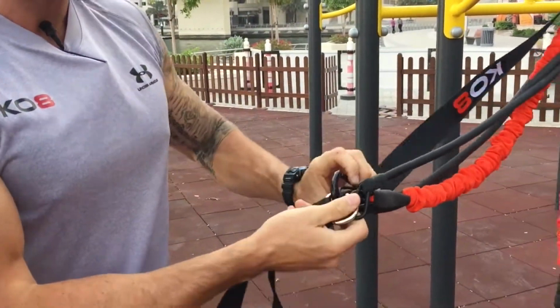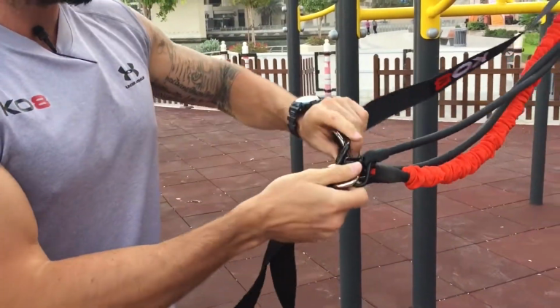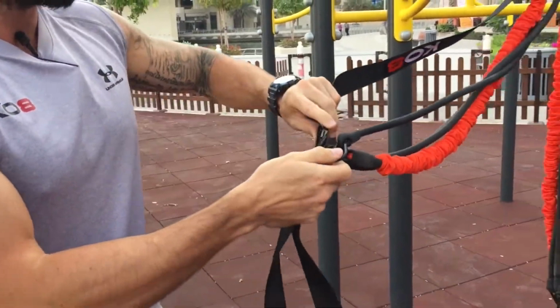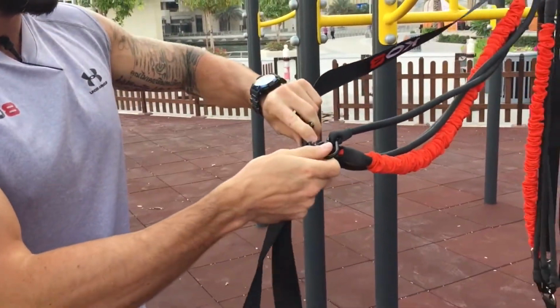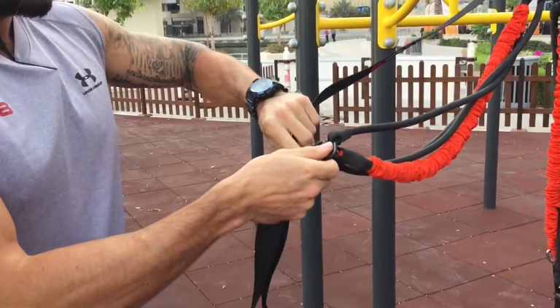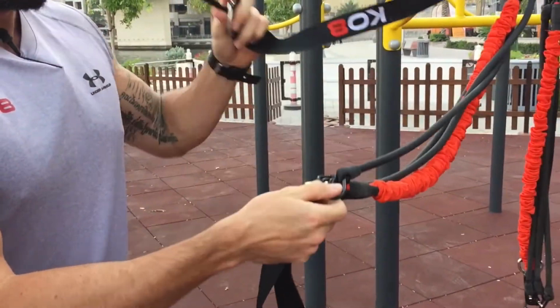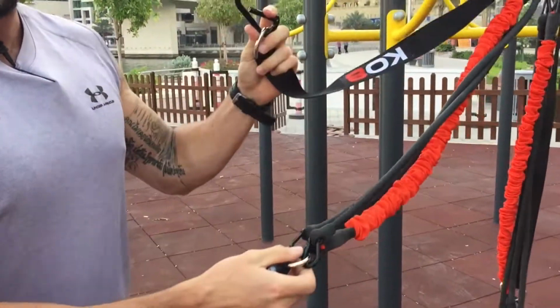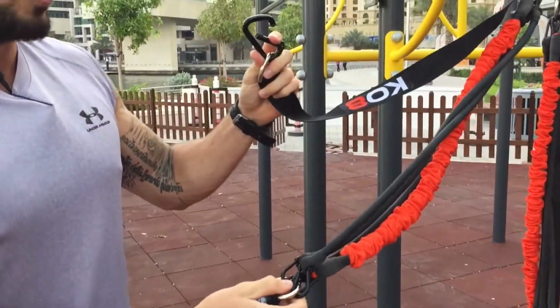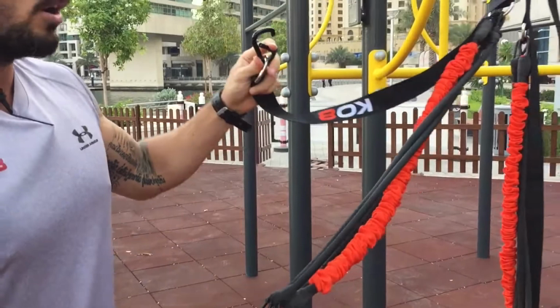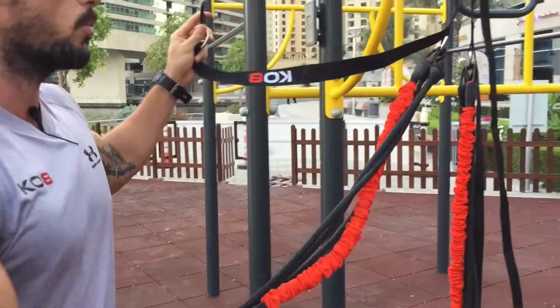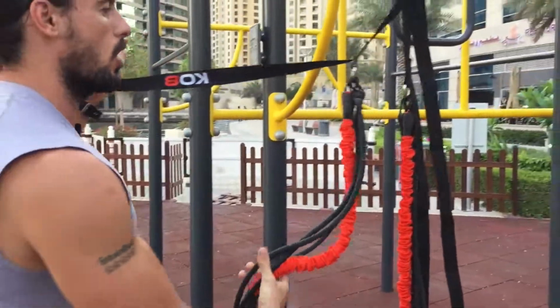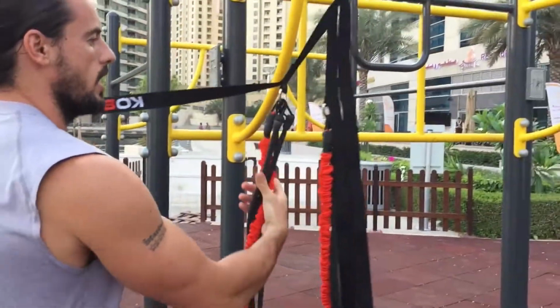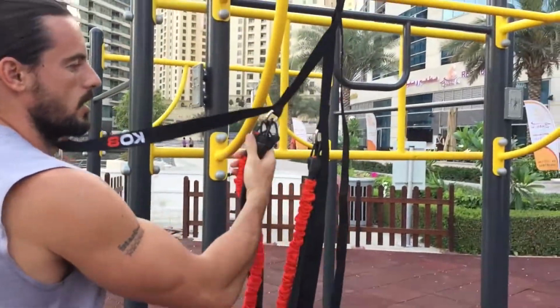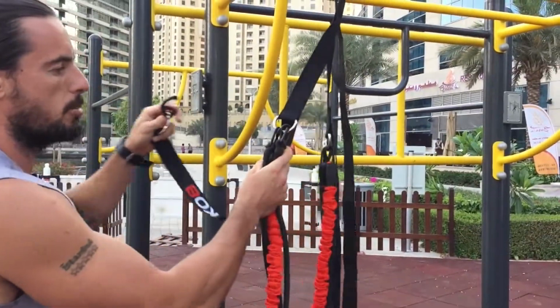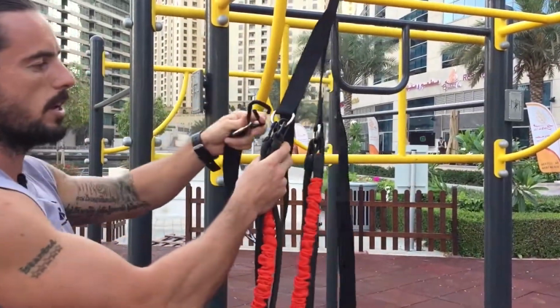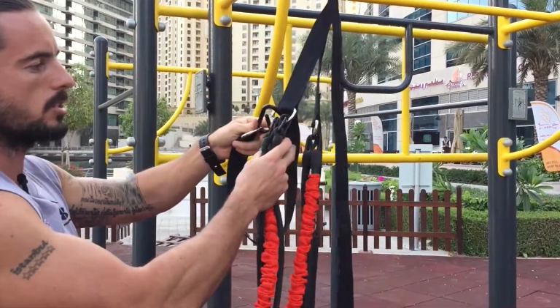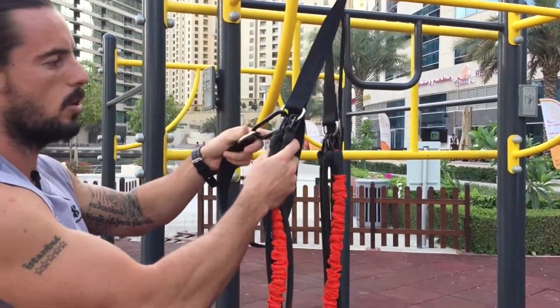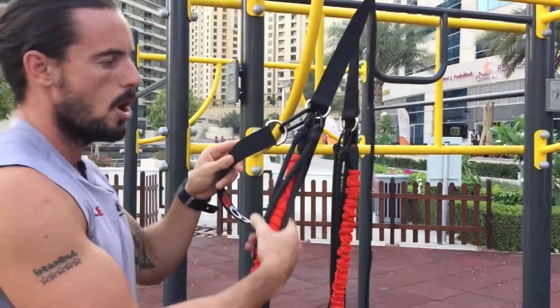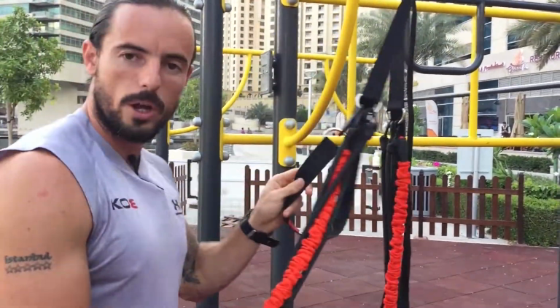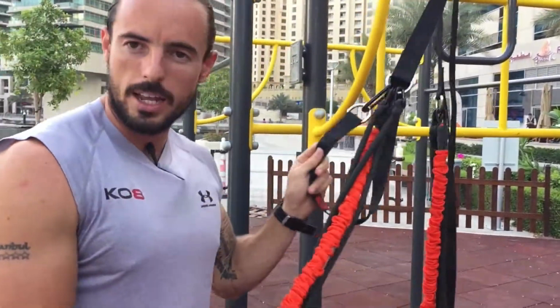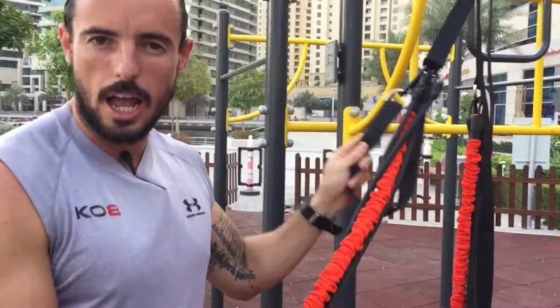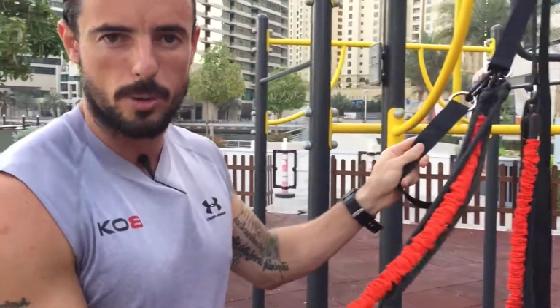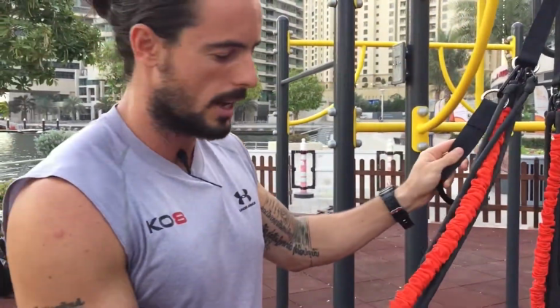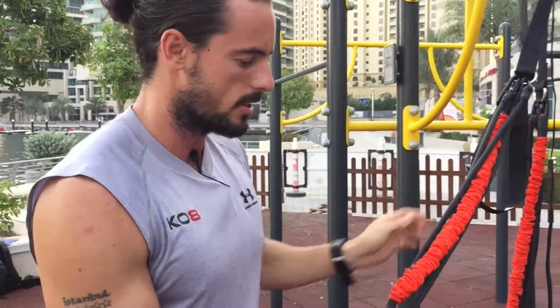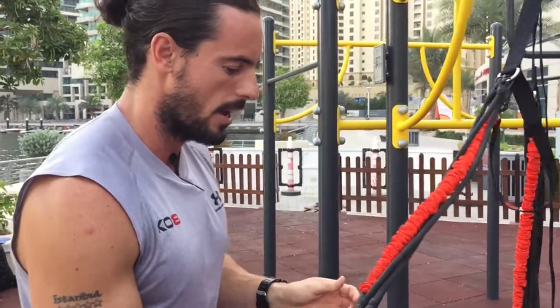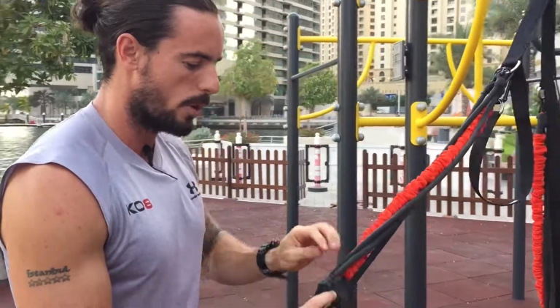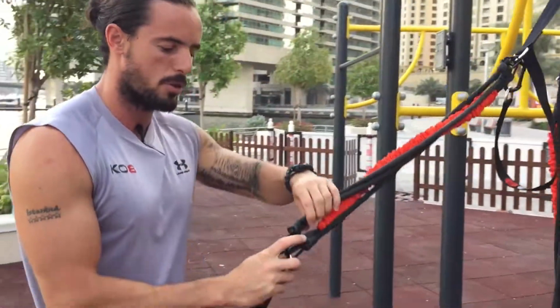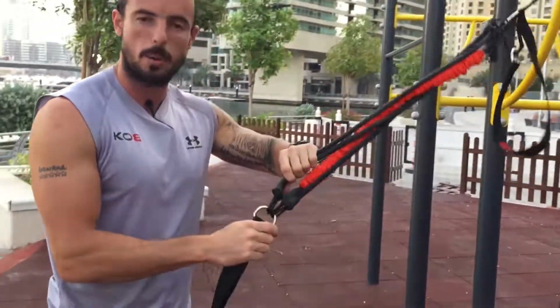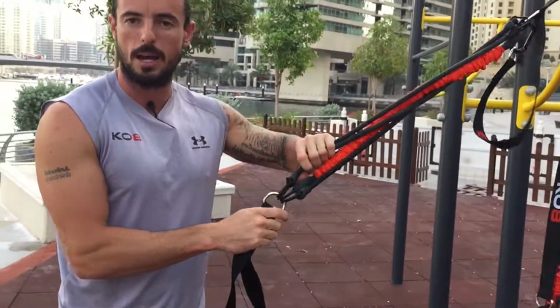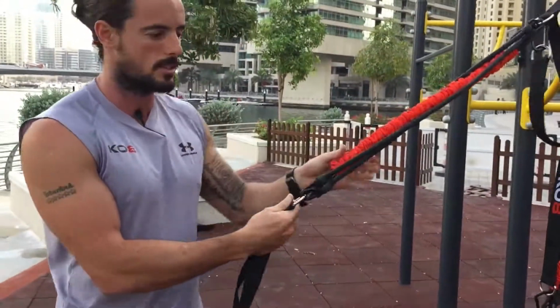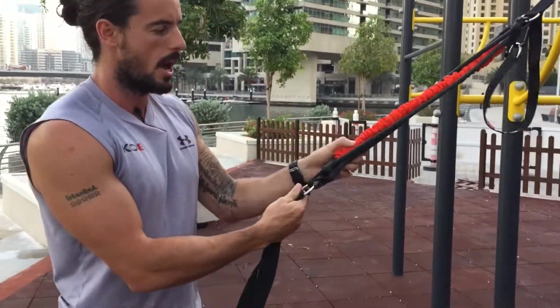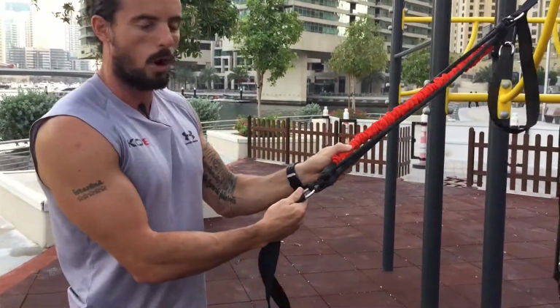To change it up, take the carabiner off and slot it into the top D-ring like so. Always try to get in the habit of doing that. Now we have three black bands and one red band.